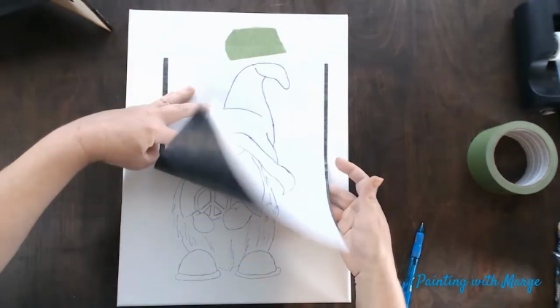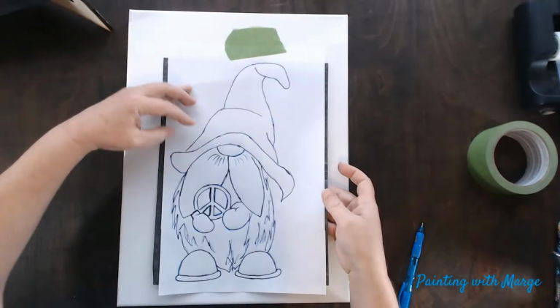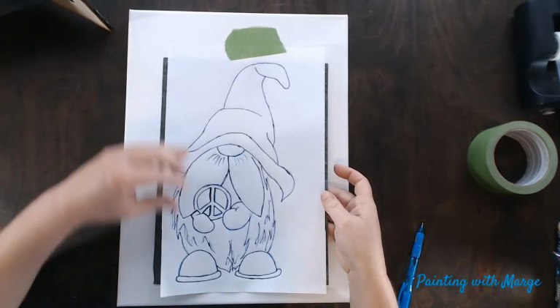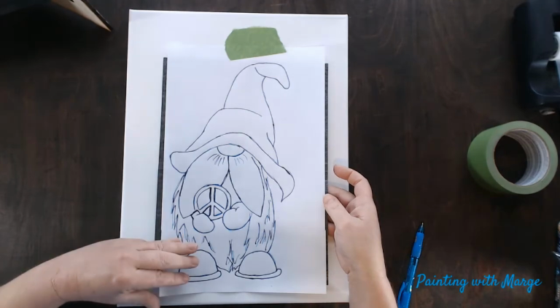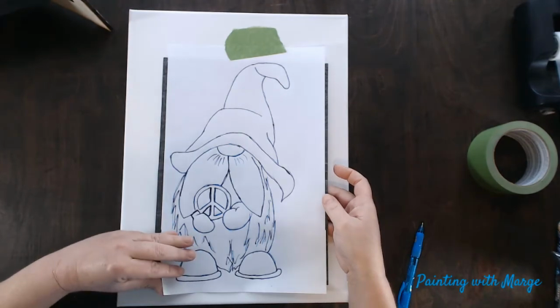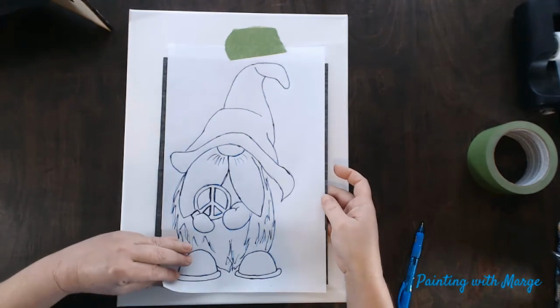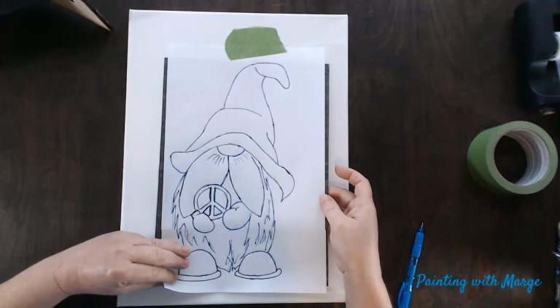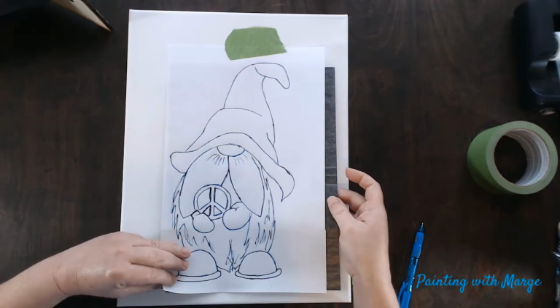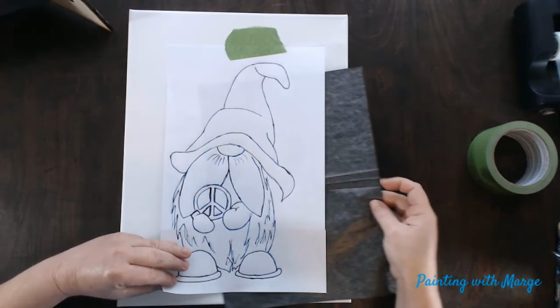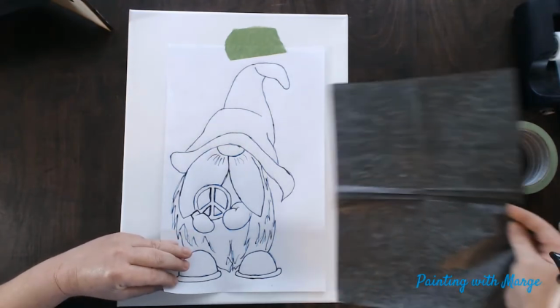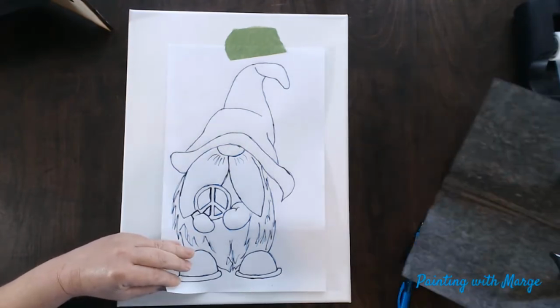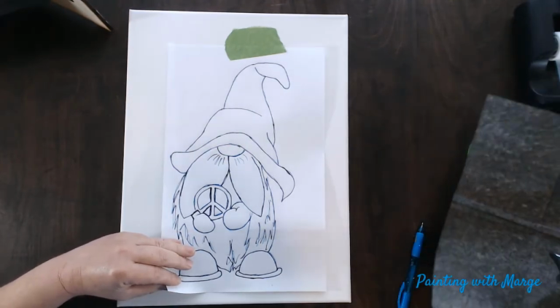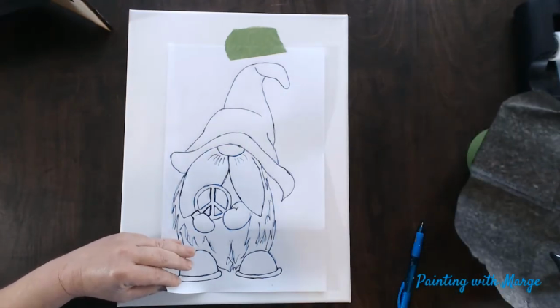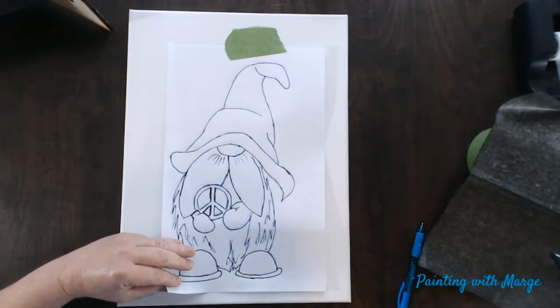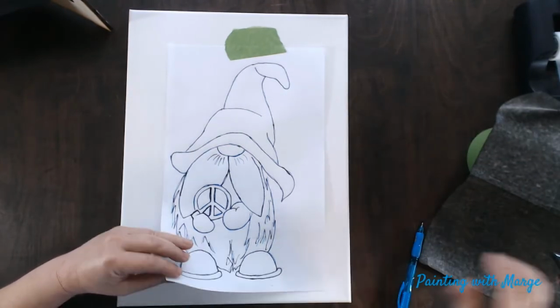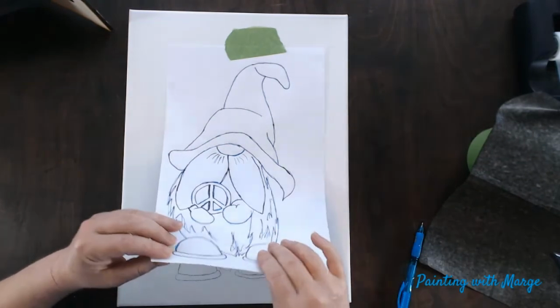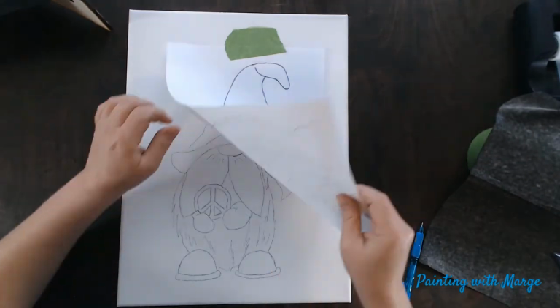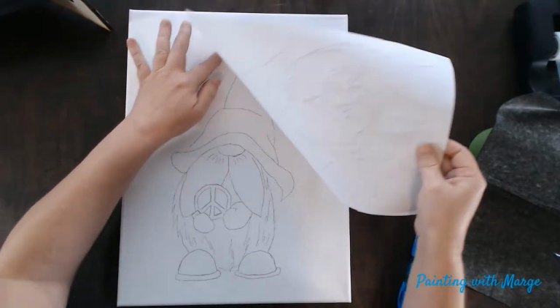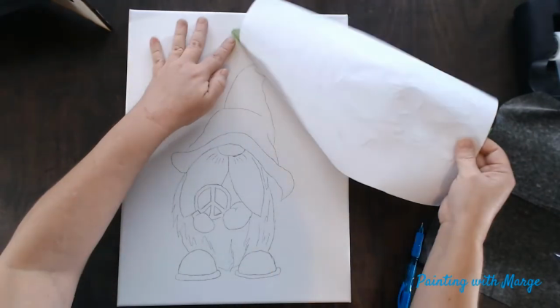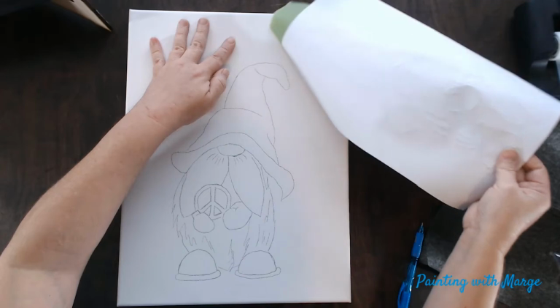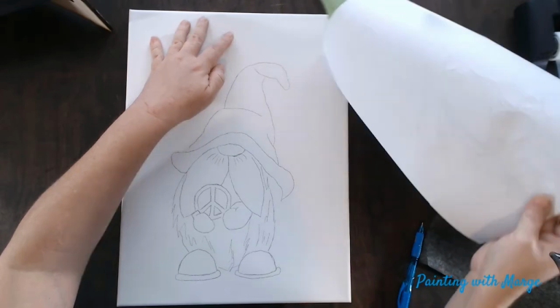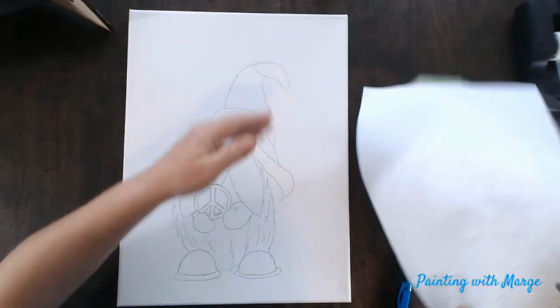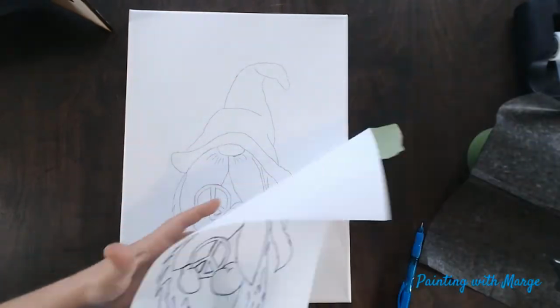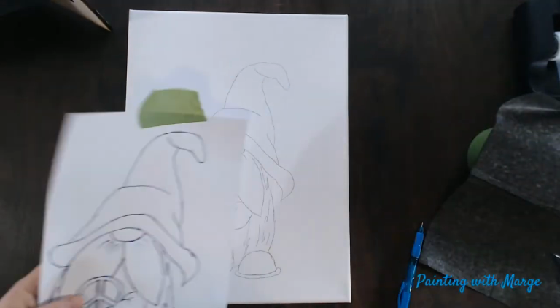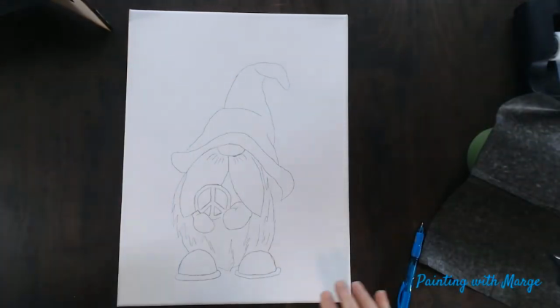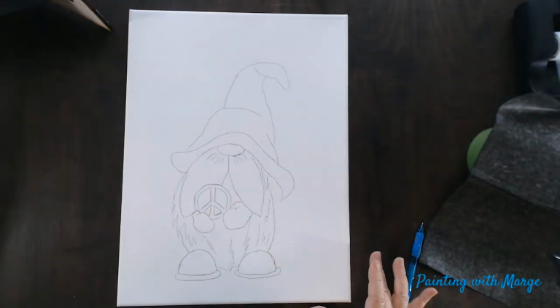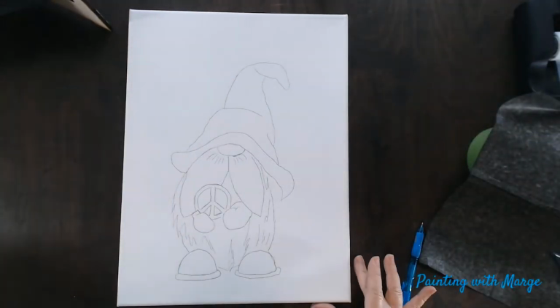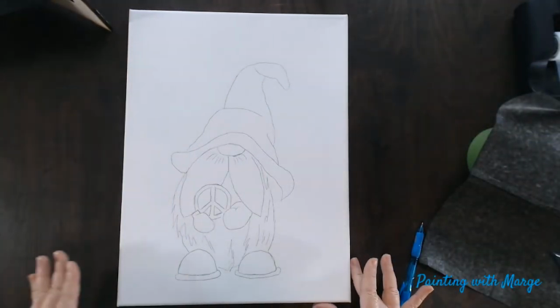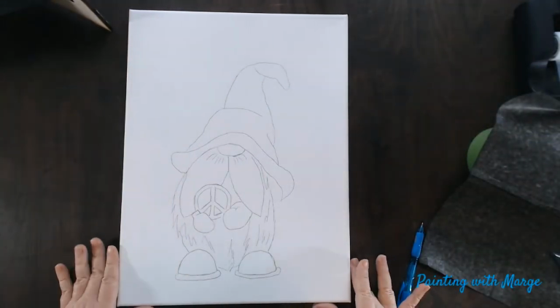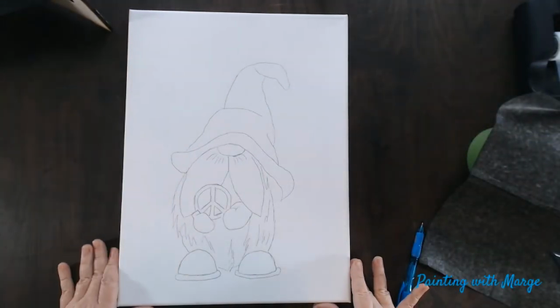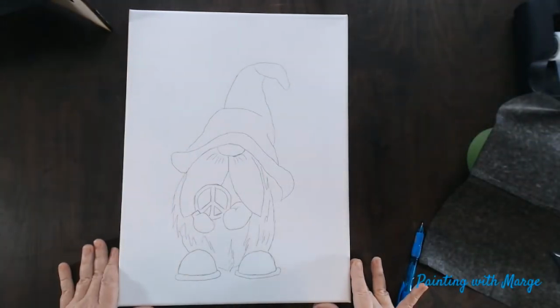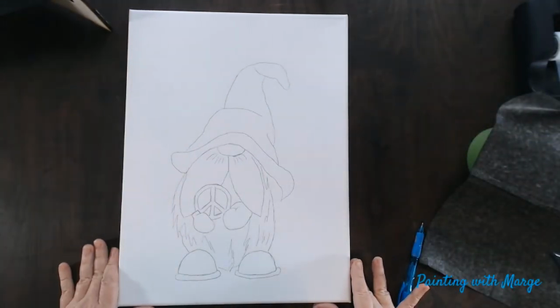And before I remove it, I am going to be sure that I have gone over all my lines and I am not missing any parts. And there you have it.